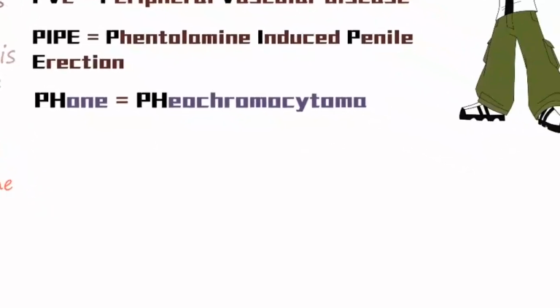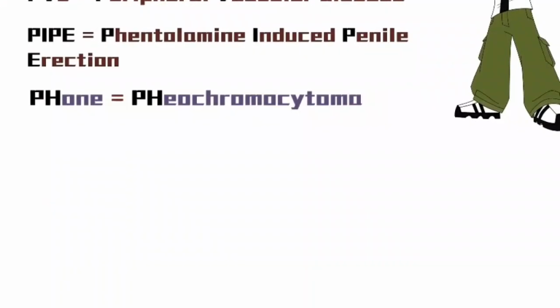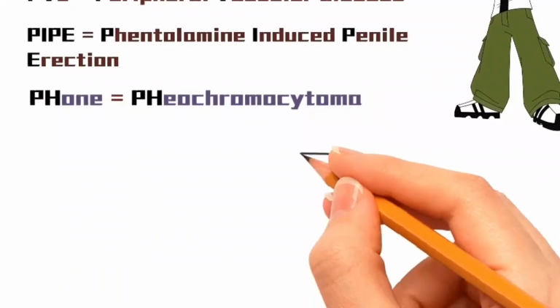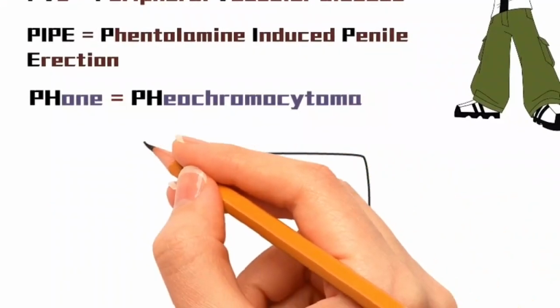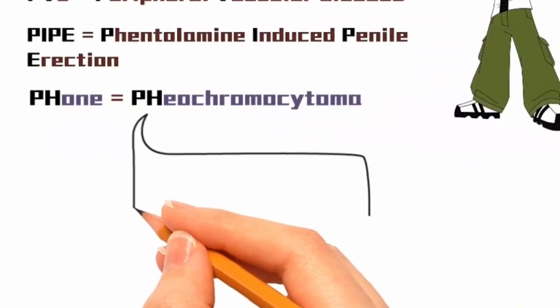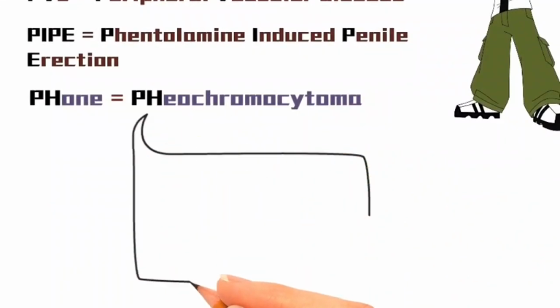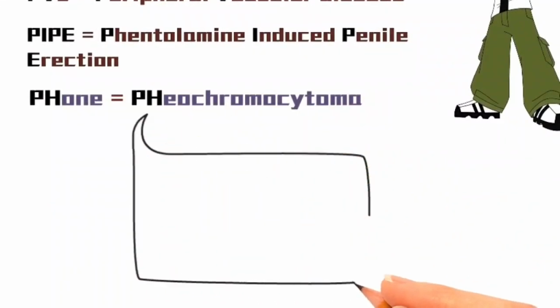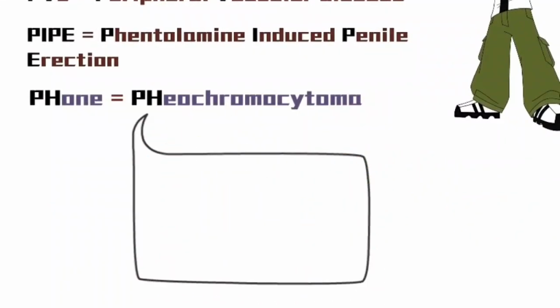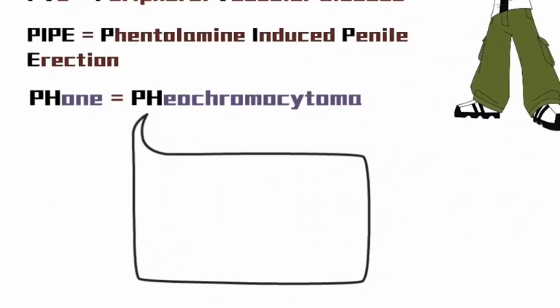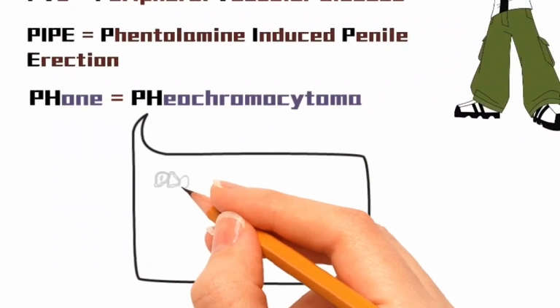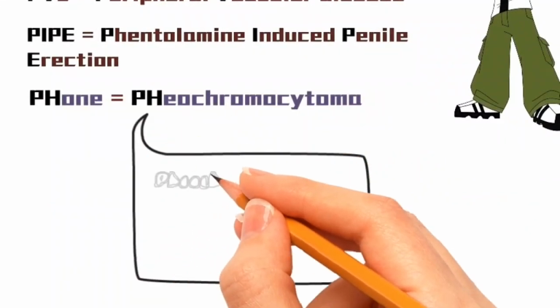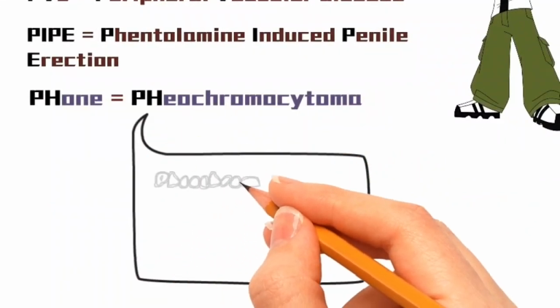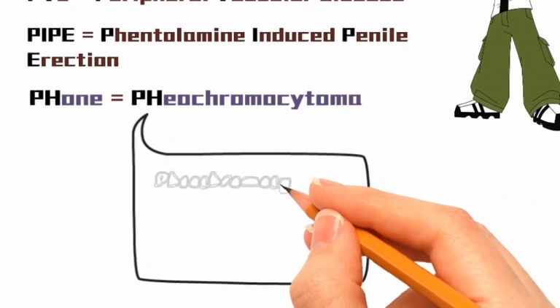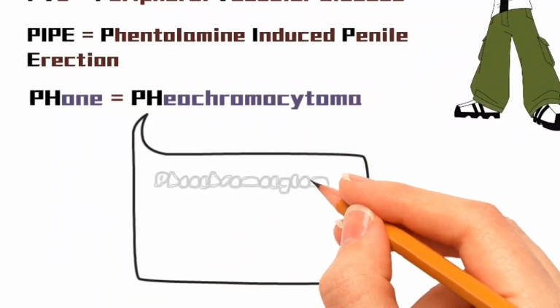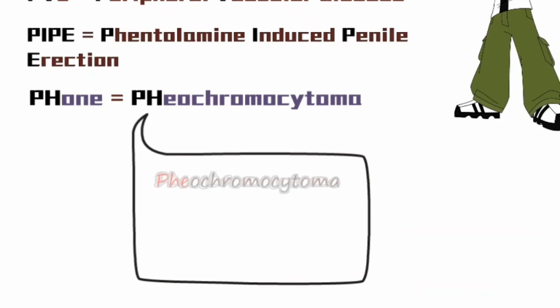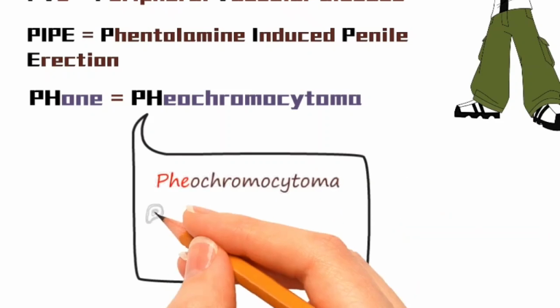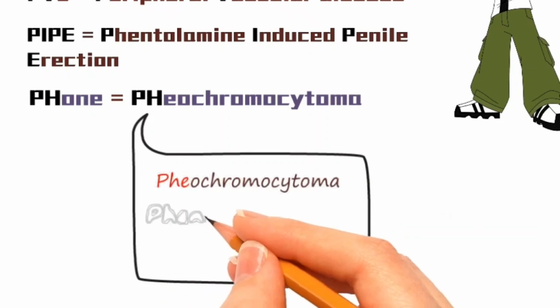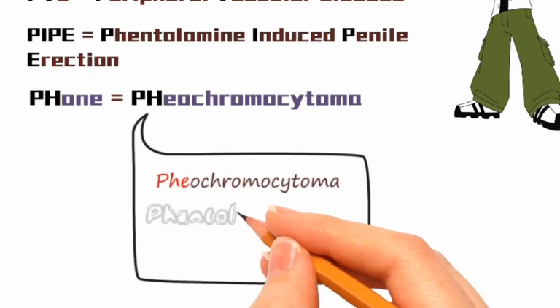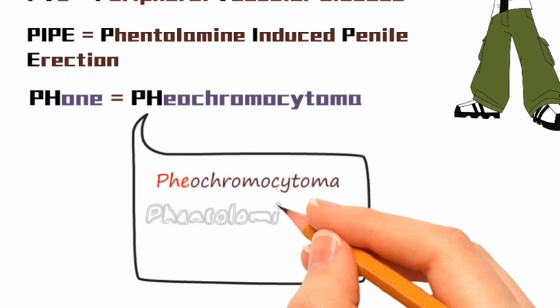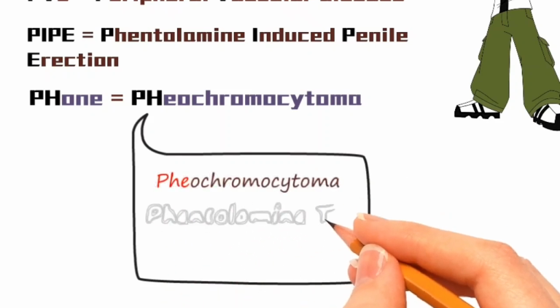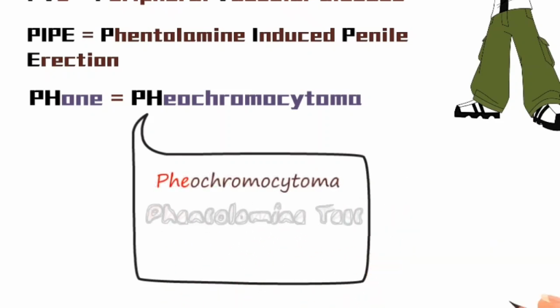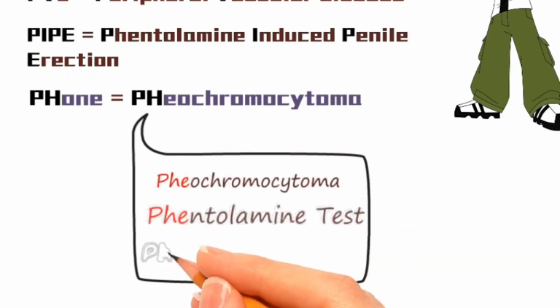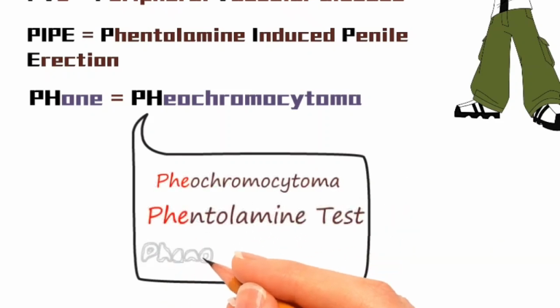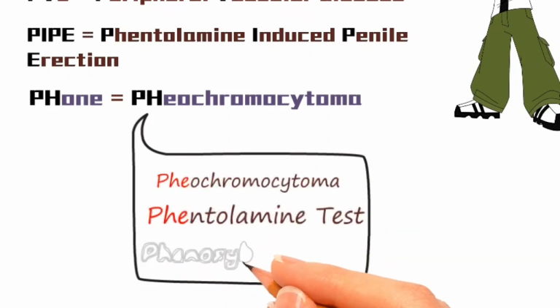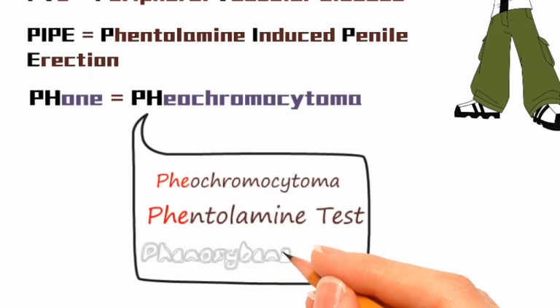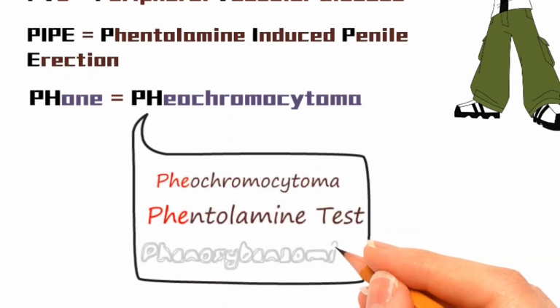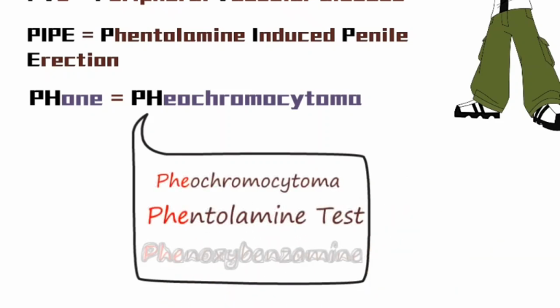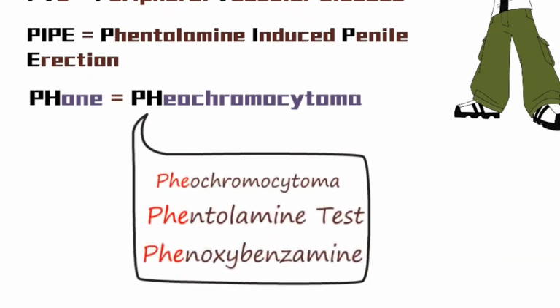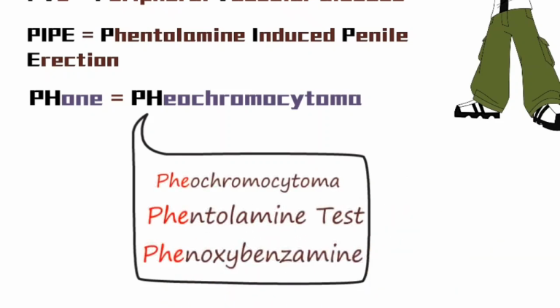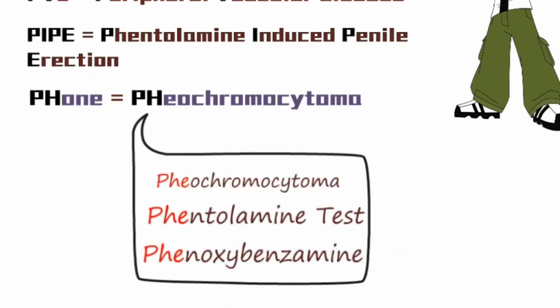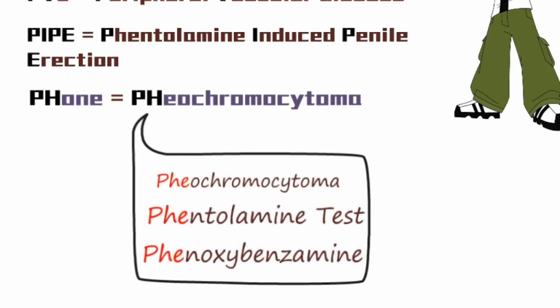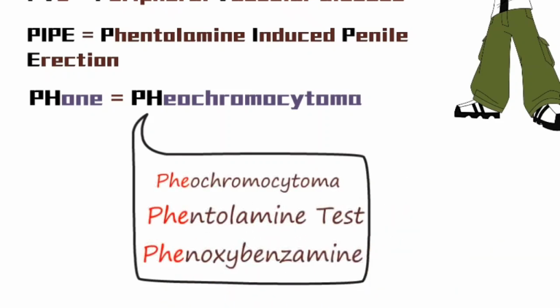In pheochromocytoma, the Phentolamine test is the diagnostic test, and Phenoxybenzamine is used in inoperable and malignant cases.